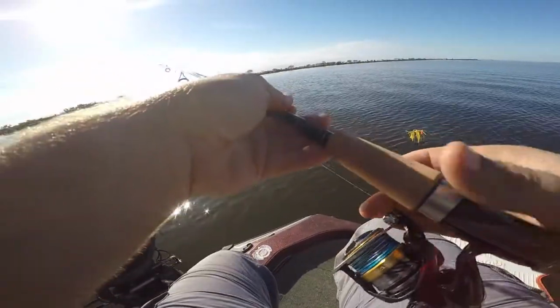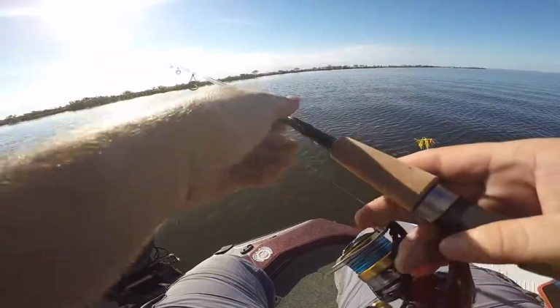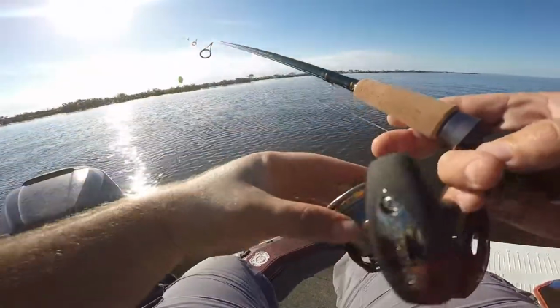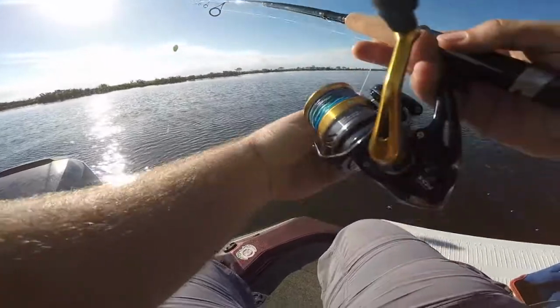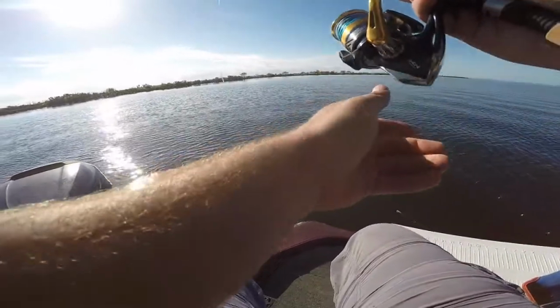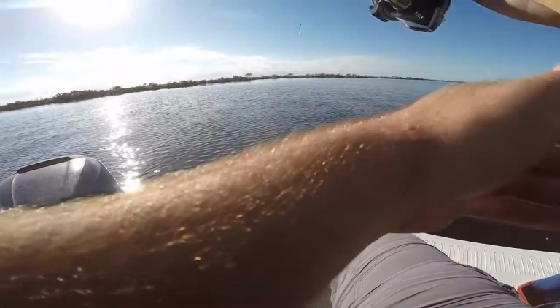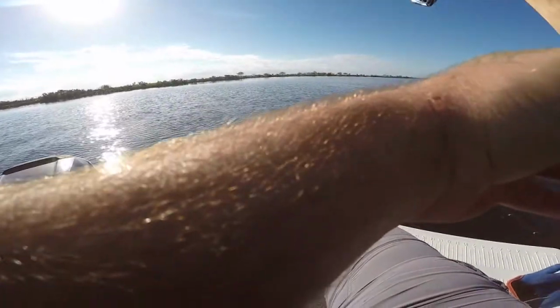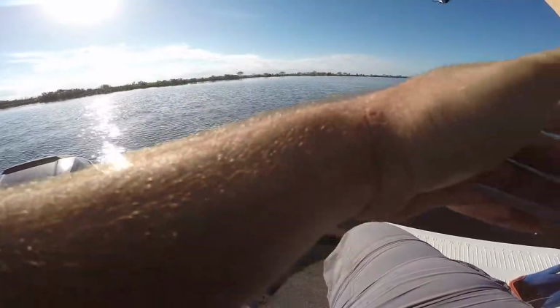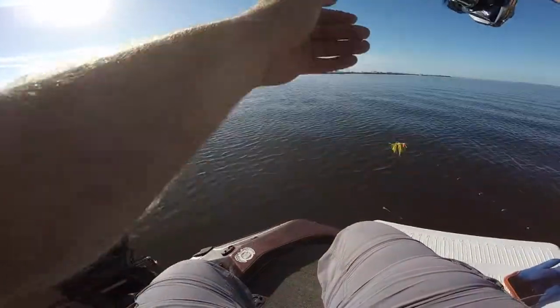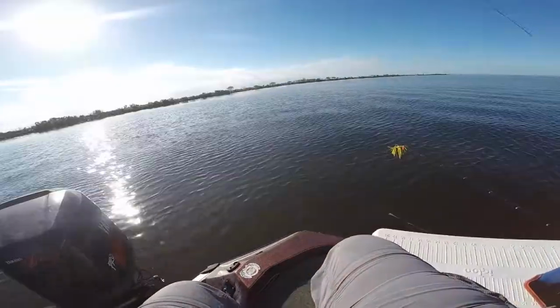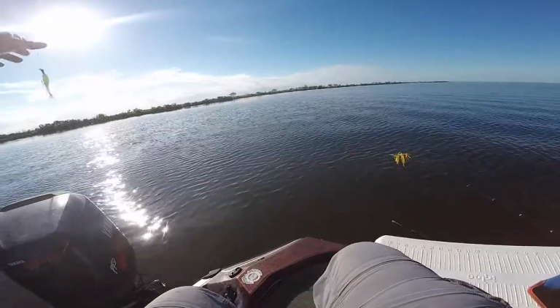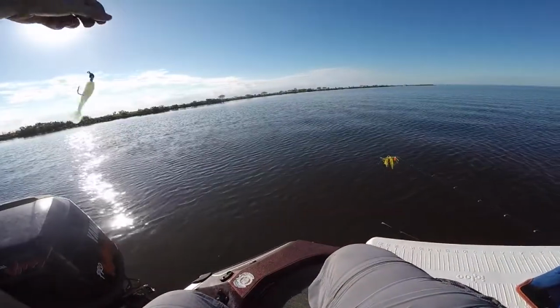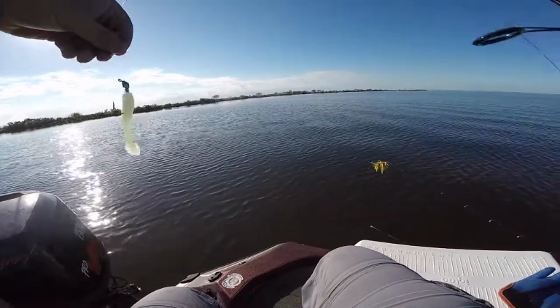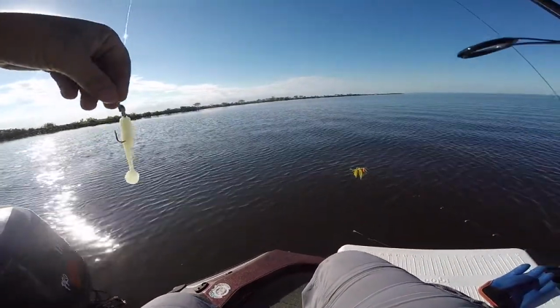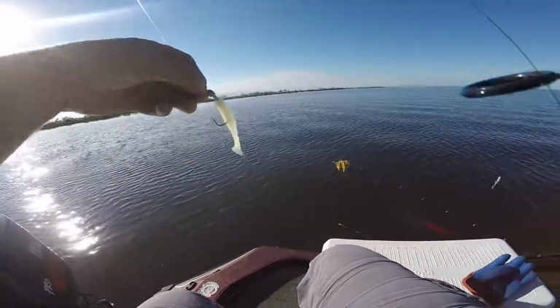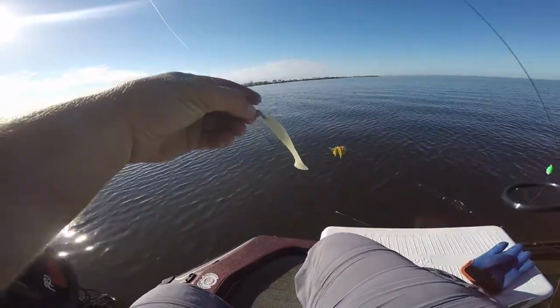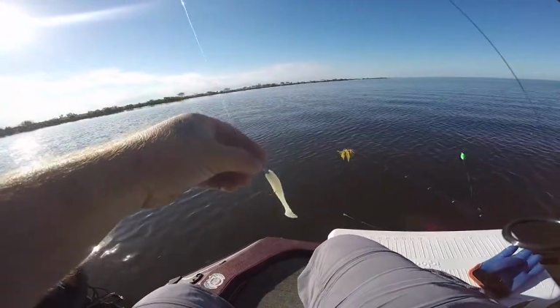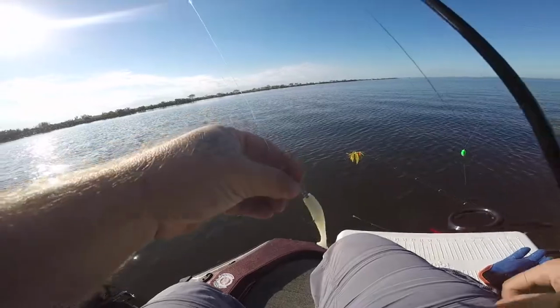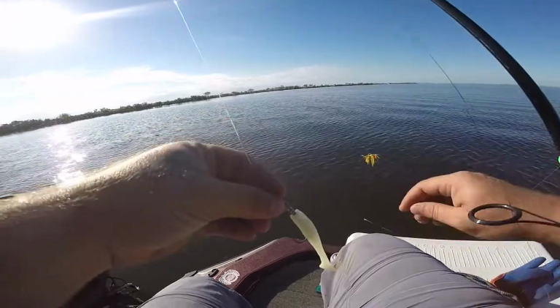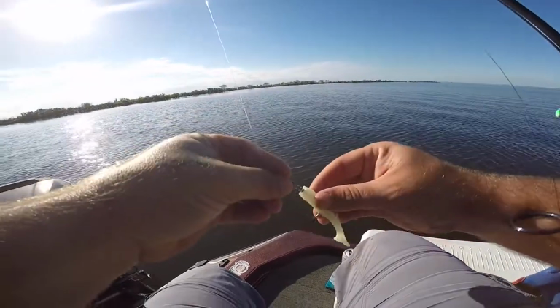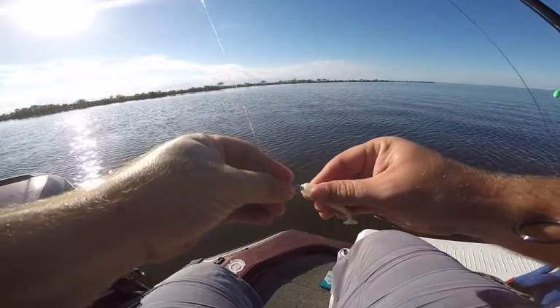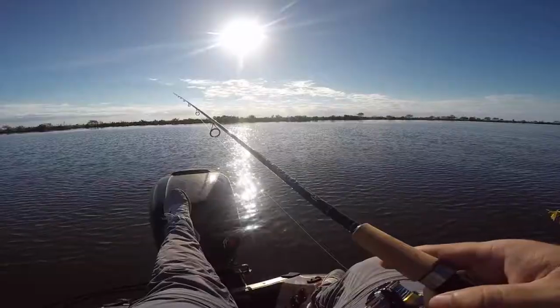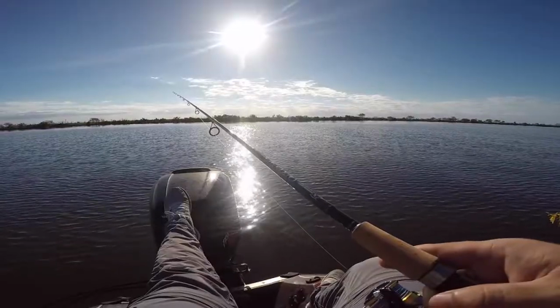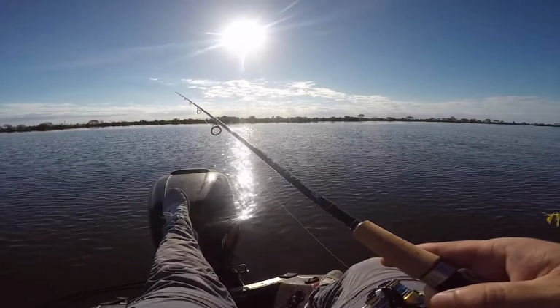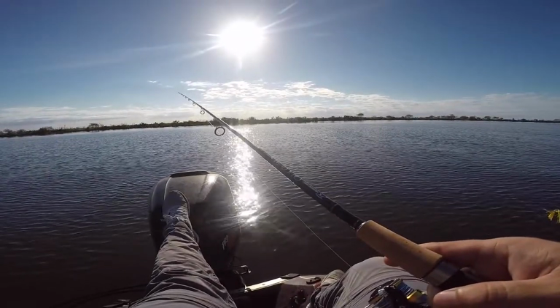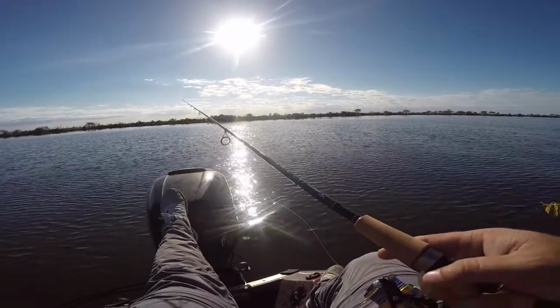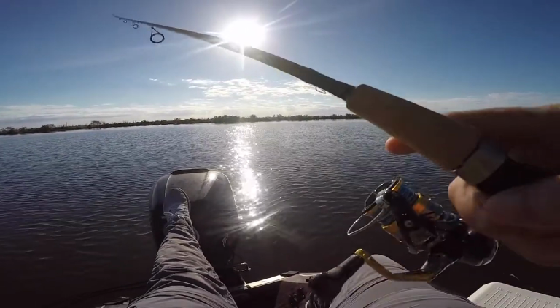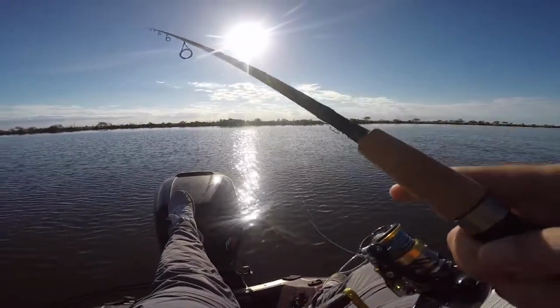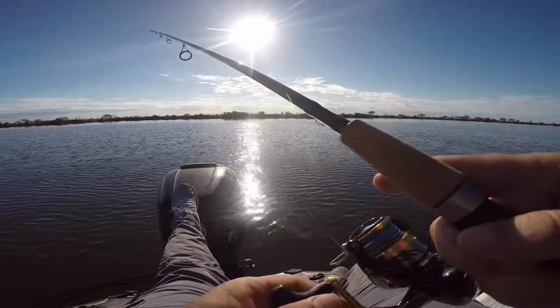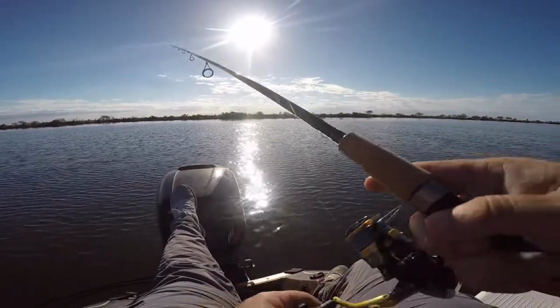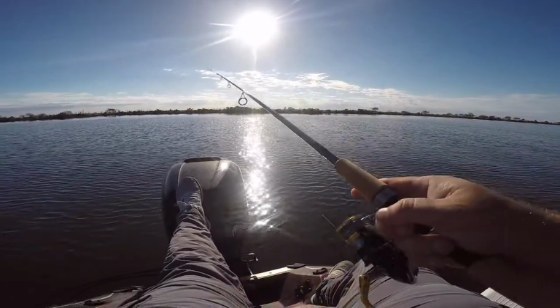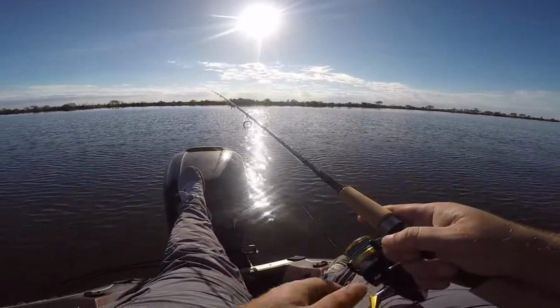Damn, that sucker hit that thing so hard! You should feel how them 3-4 pounders hit that thing. Maybe move a little closer — I think they're starting to move out and get into that deeper water.